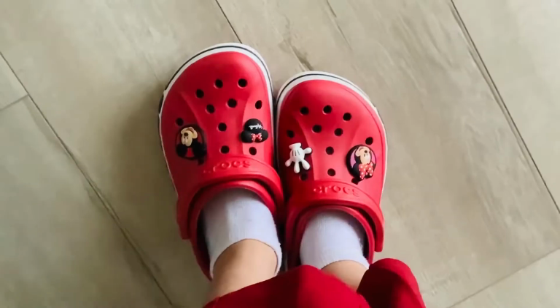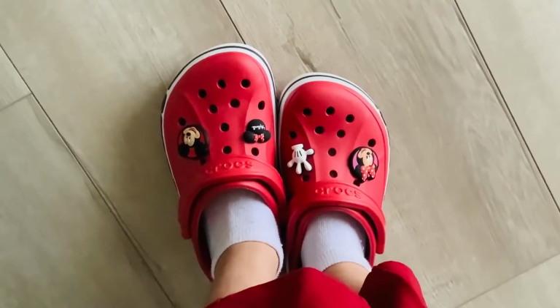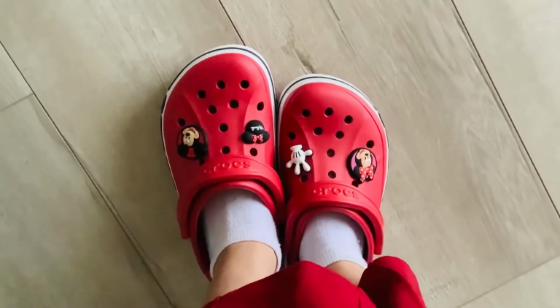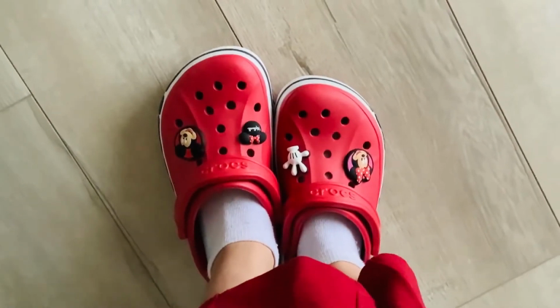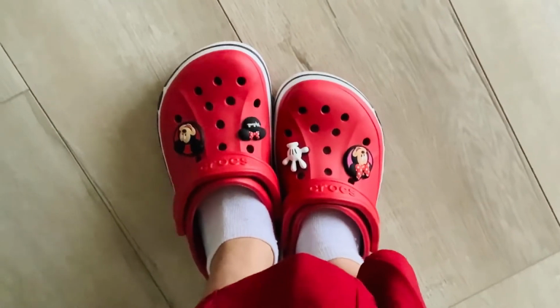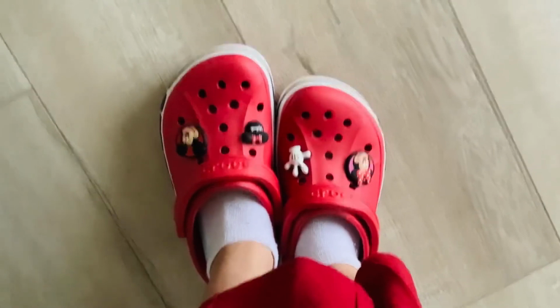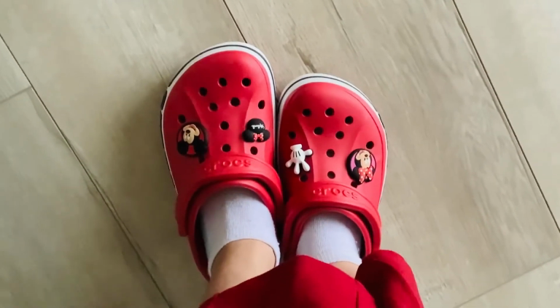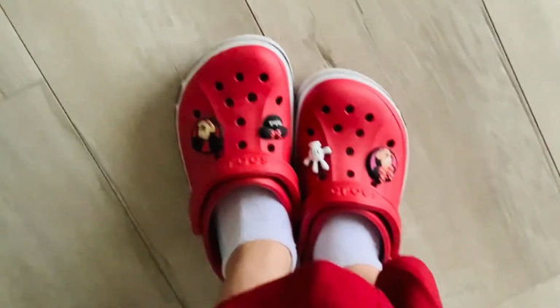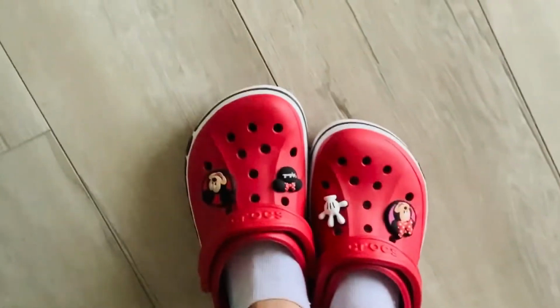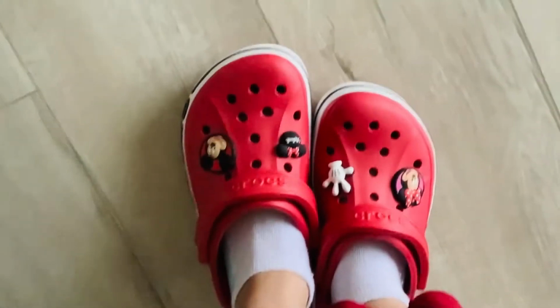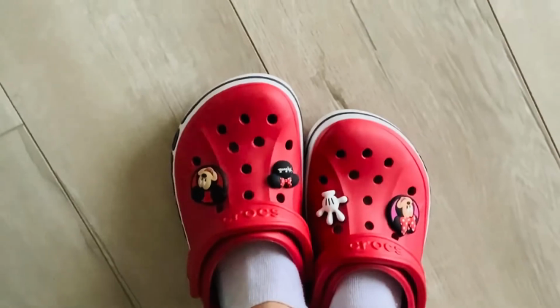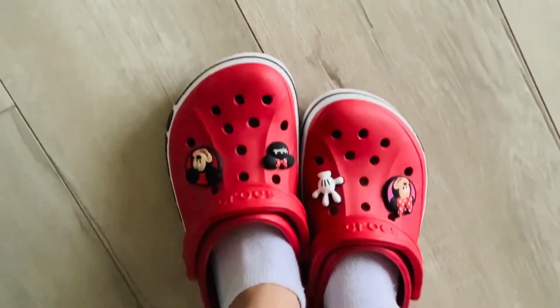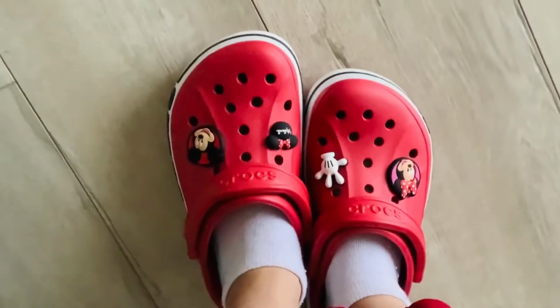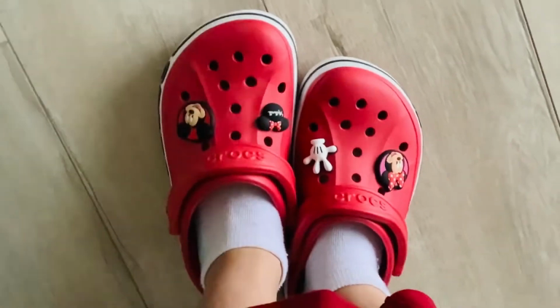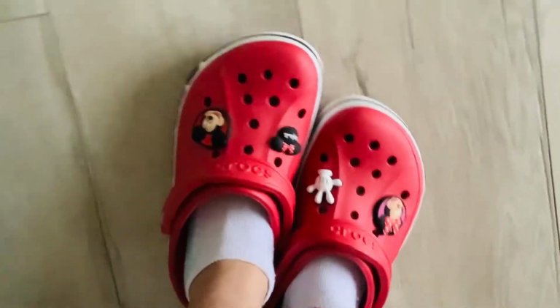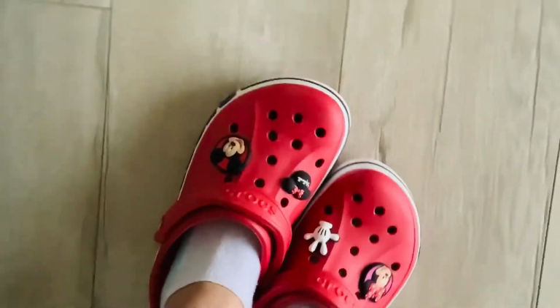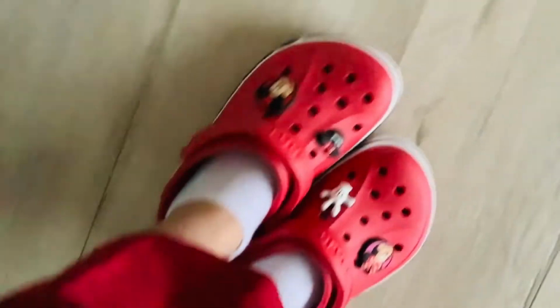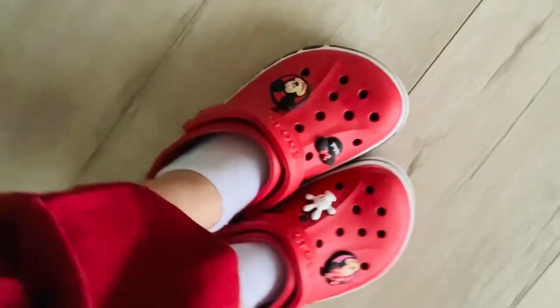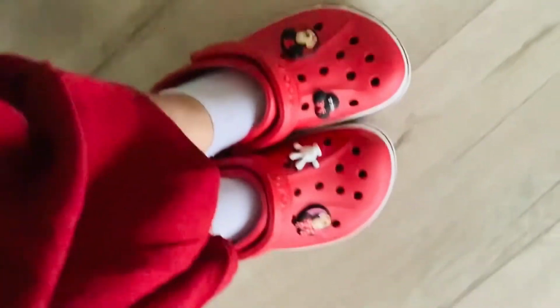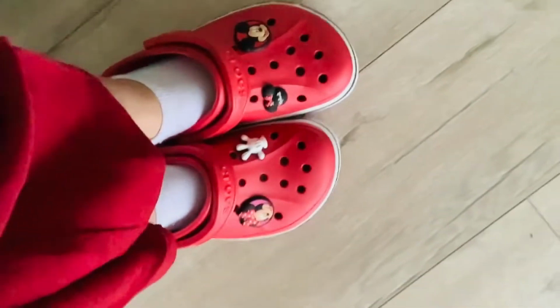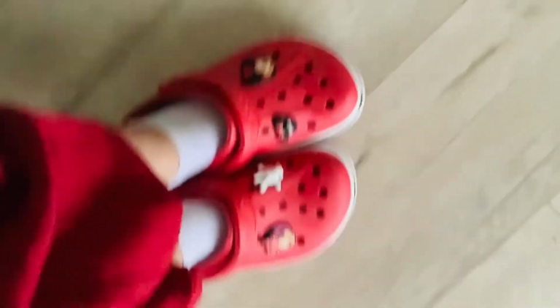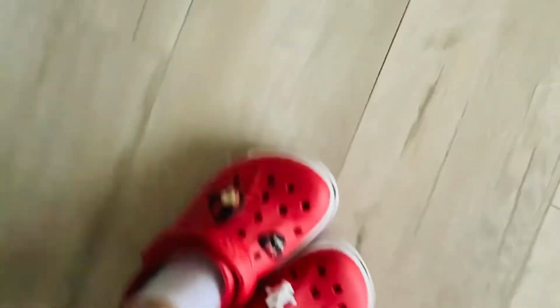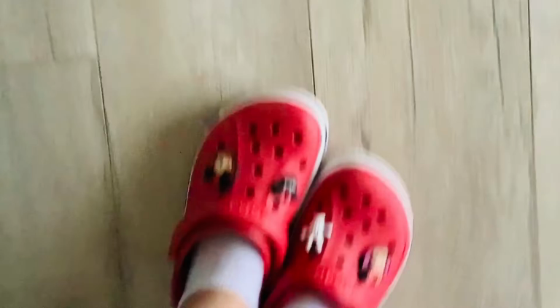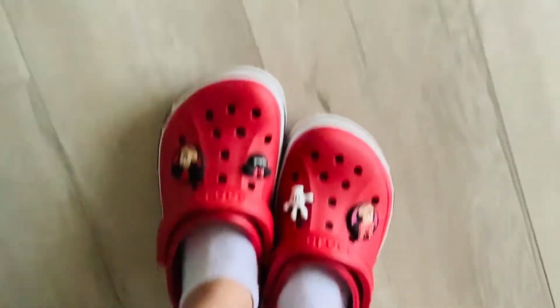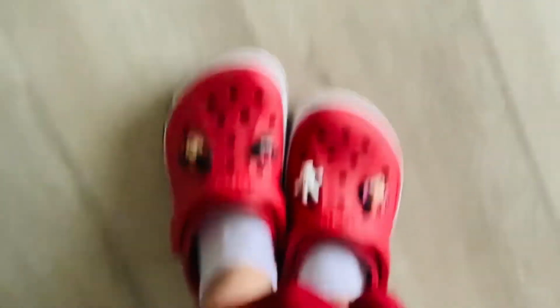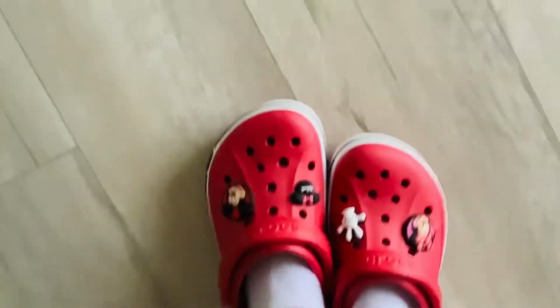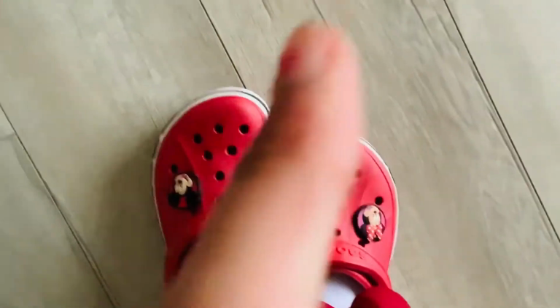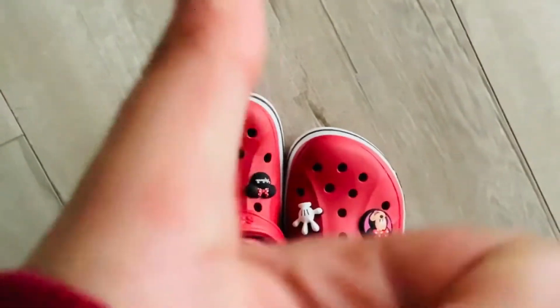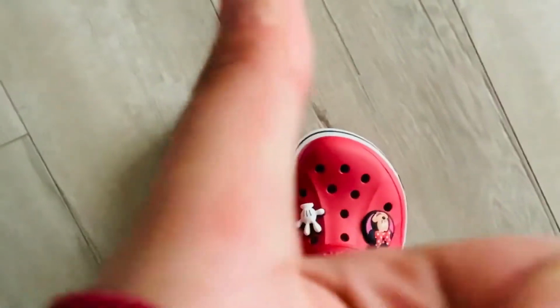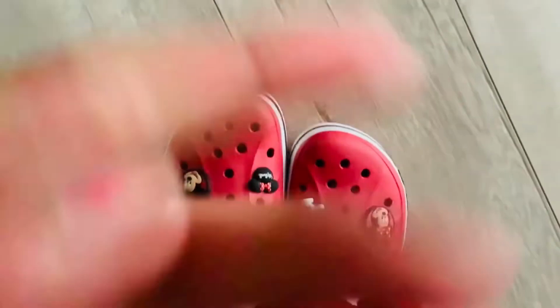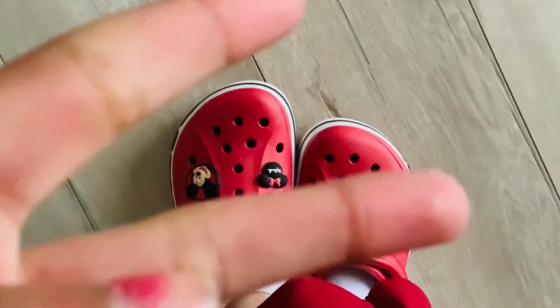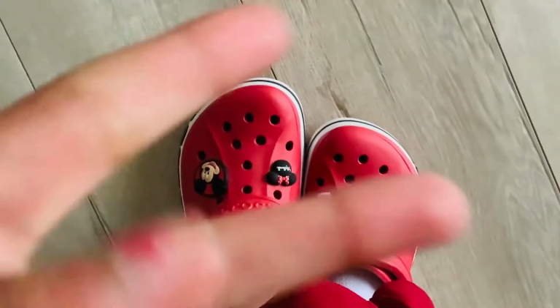Because of the pants I'm wearing, it's a little bit harder to see. But anyway, here they are and they look awesome. Two thumbs up. Love you guys.